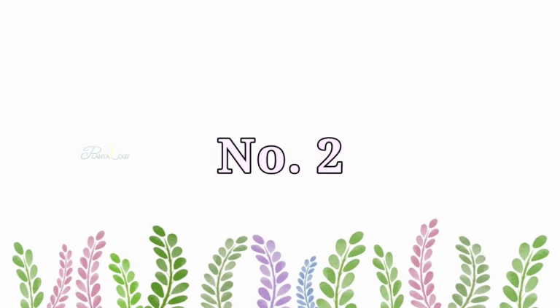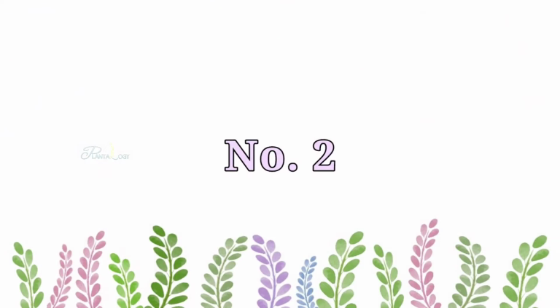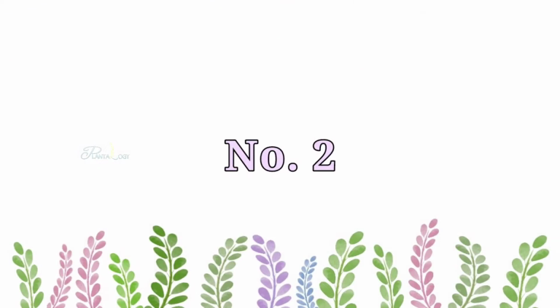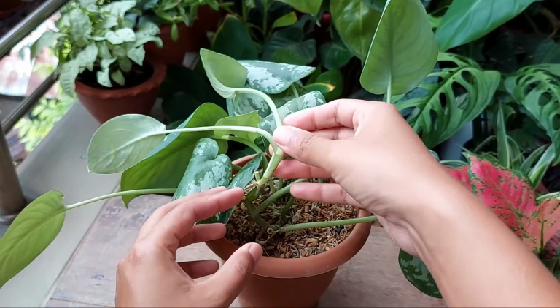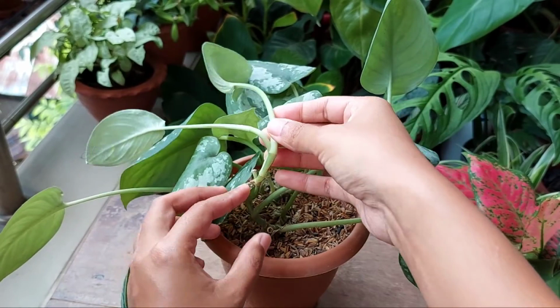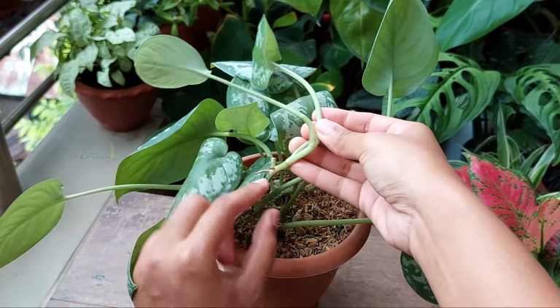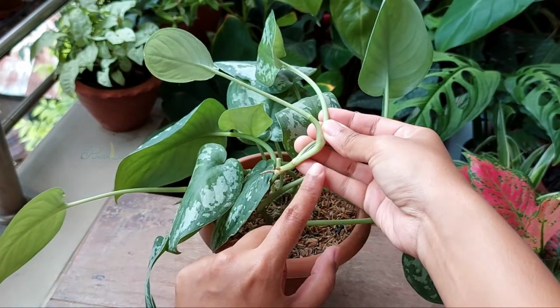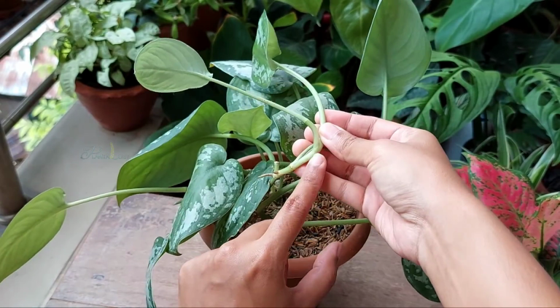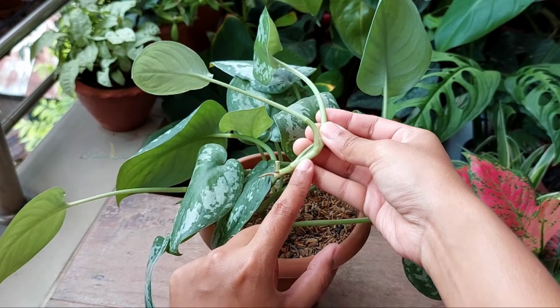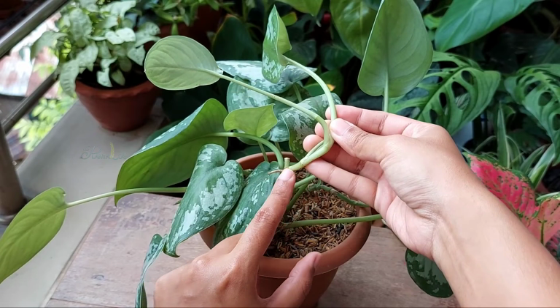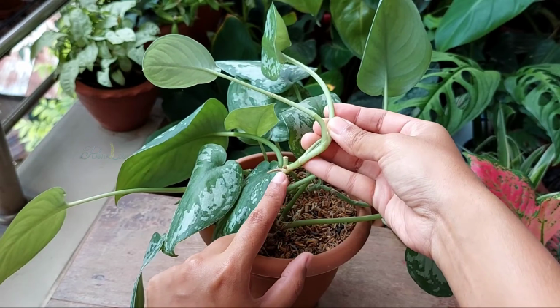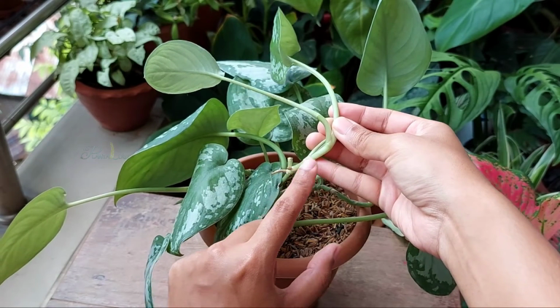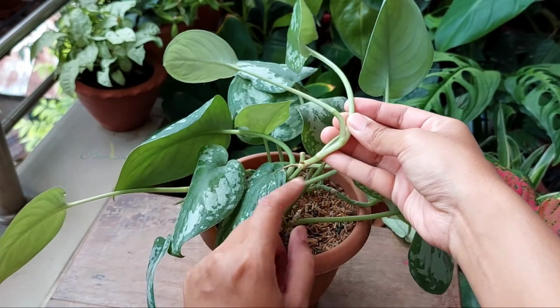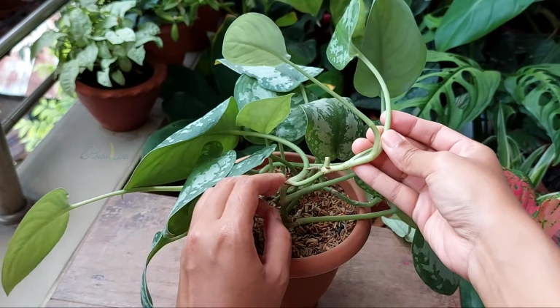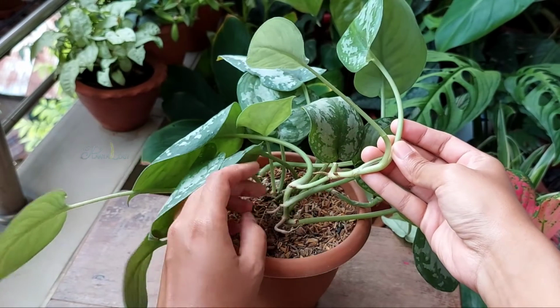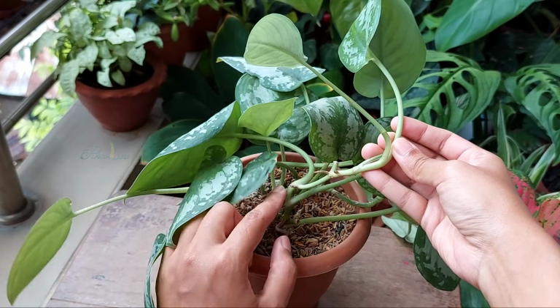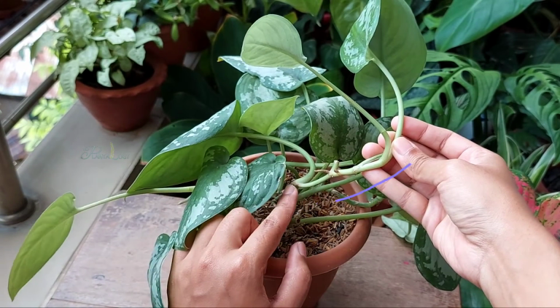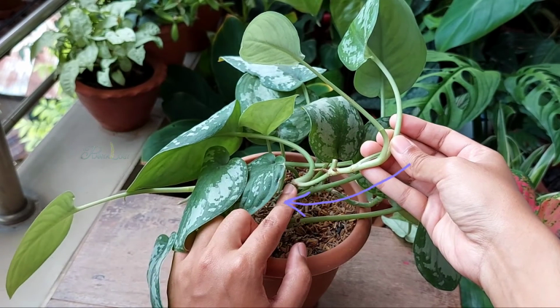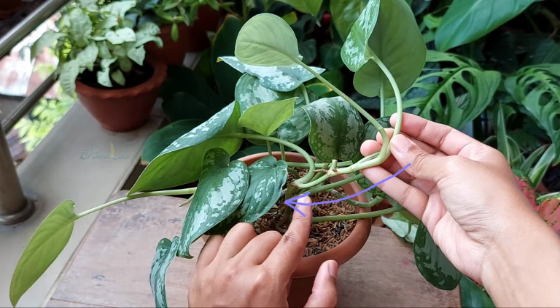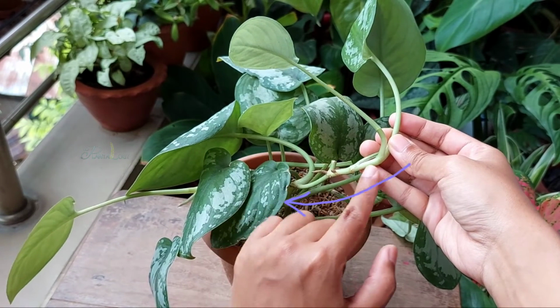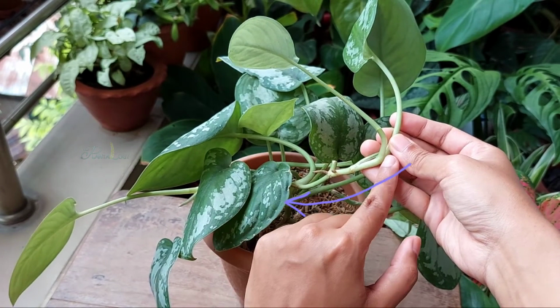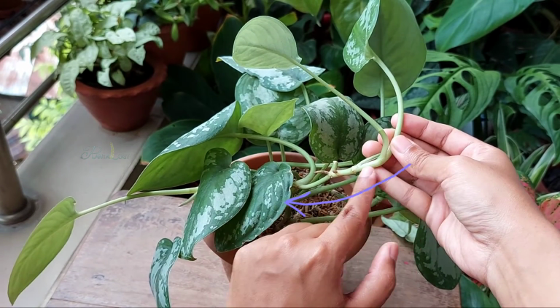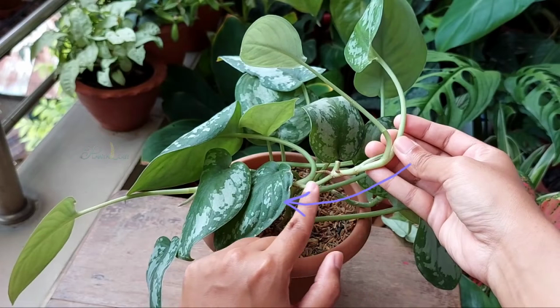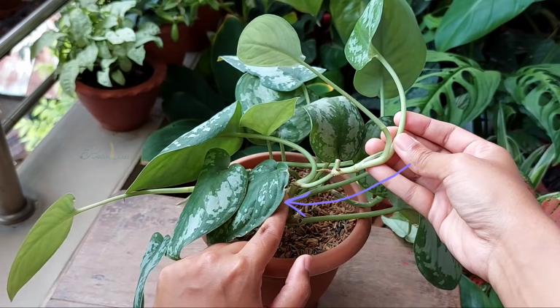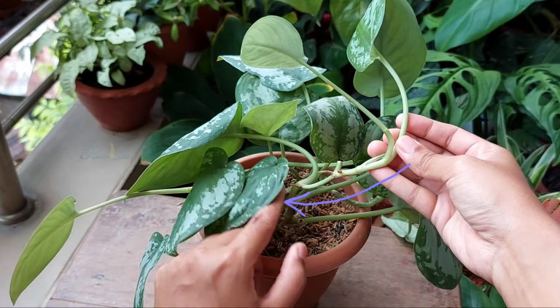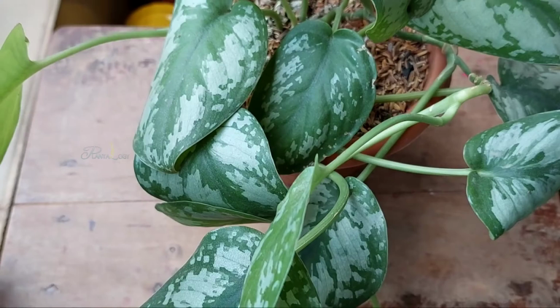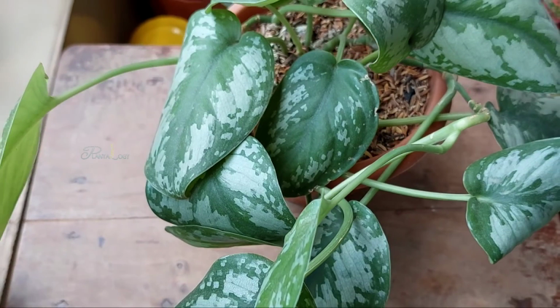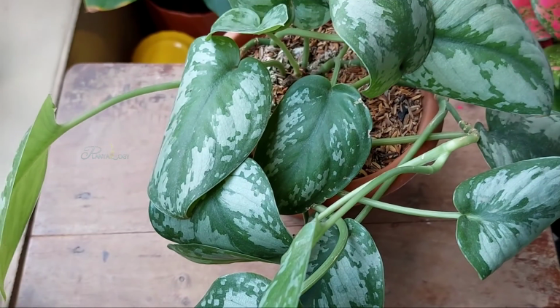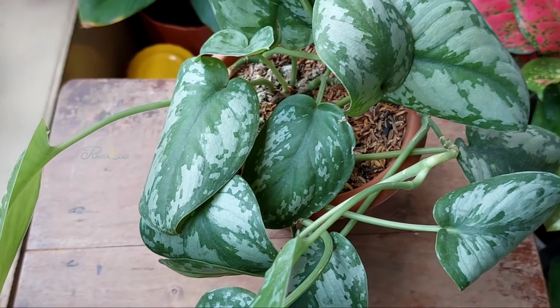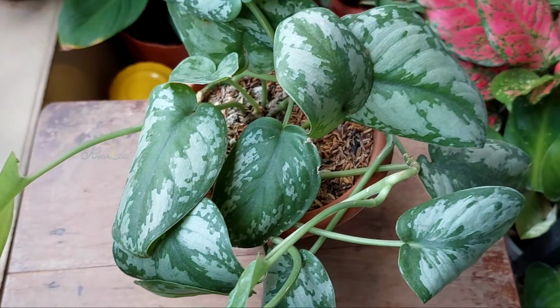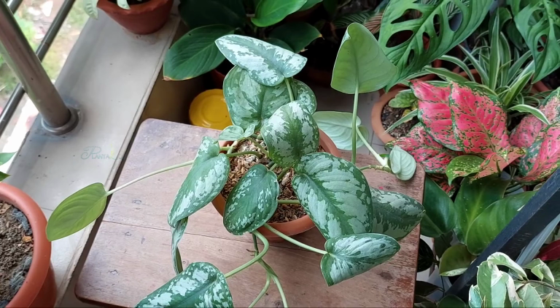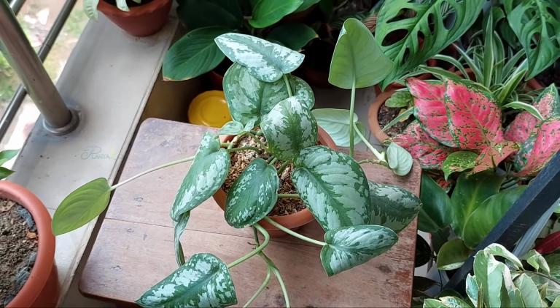Number two, the internodes — generally the area between two nodes — will also stretch out if not receiving enough light, and the plant will start to look leggy.